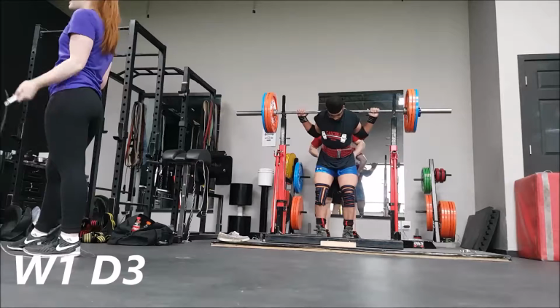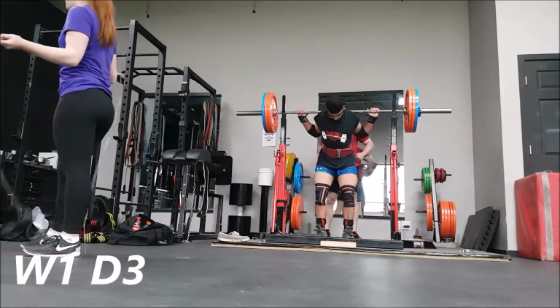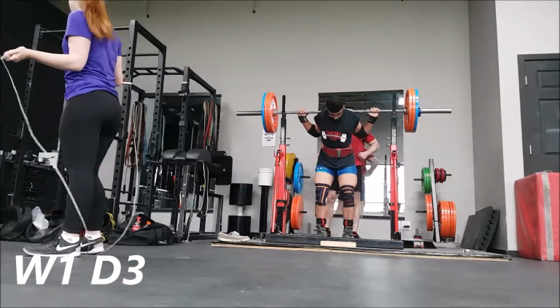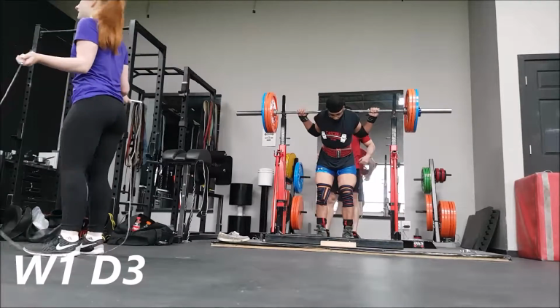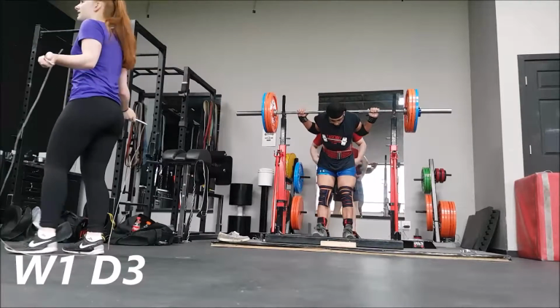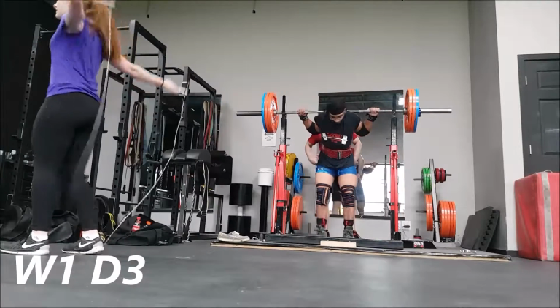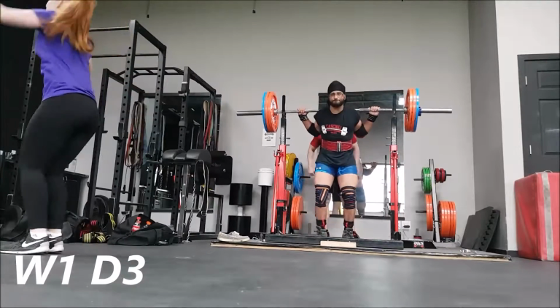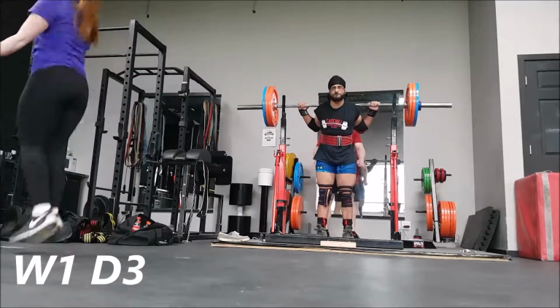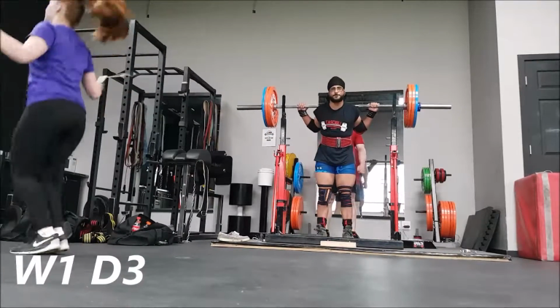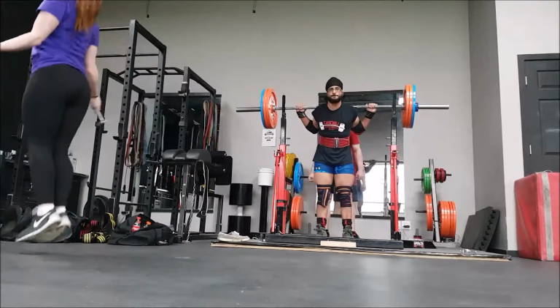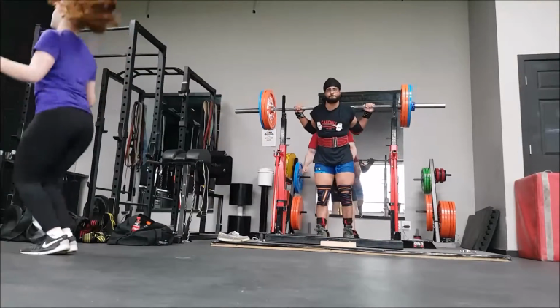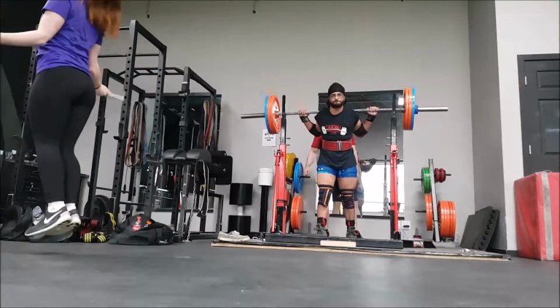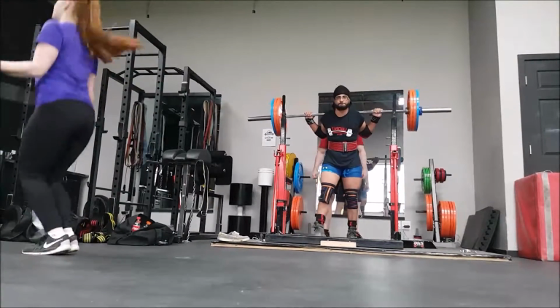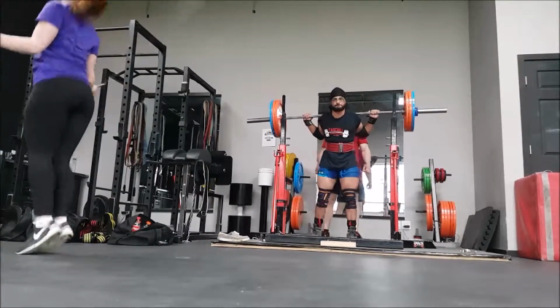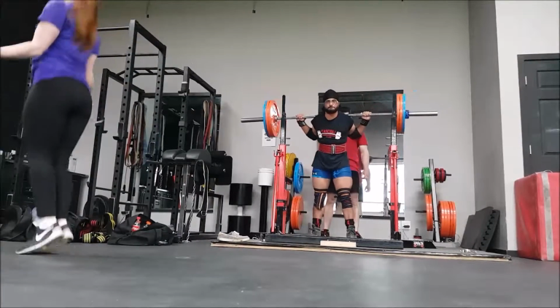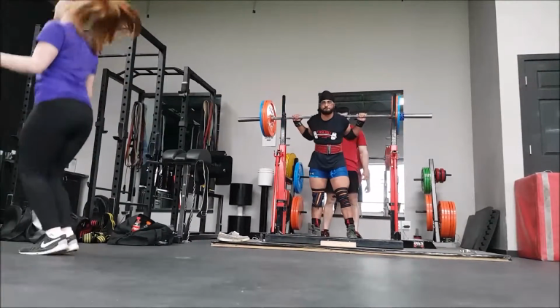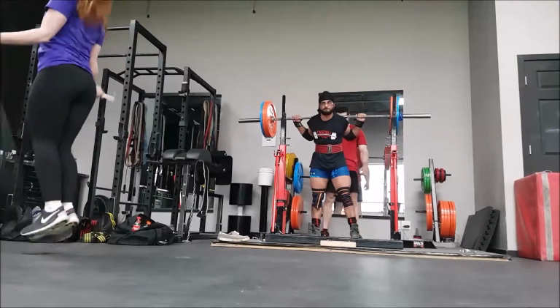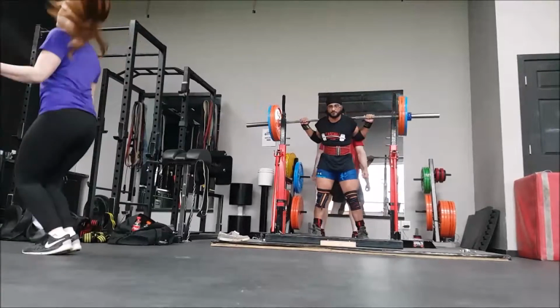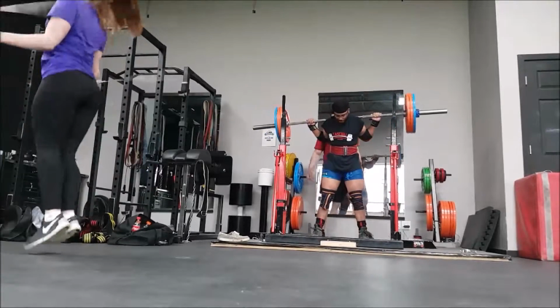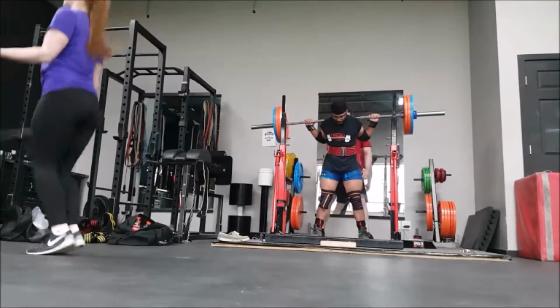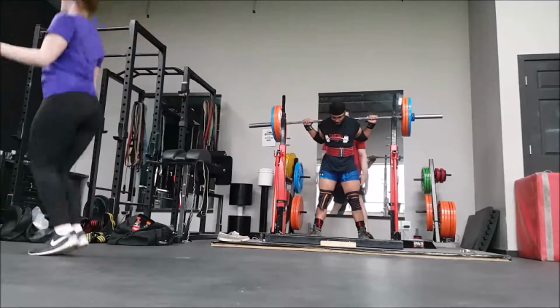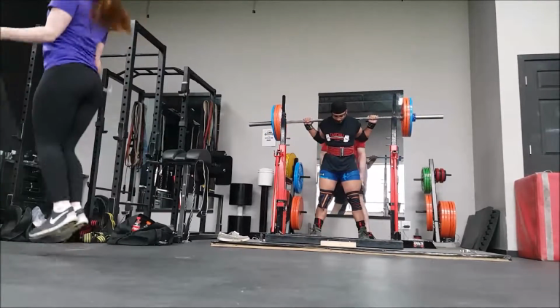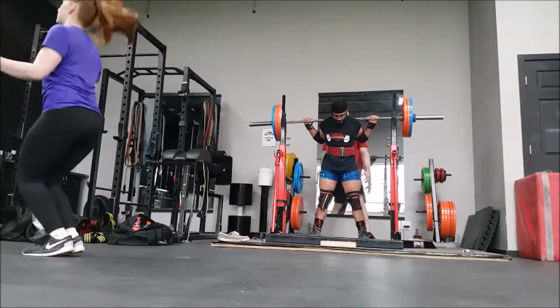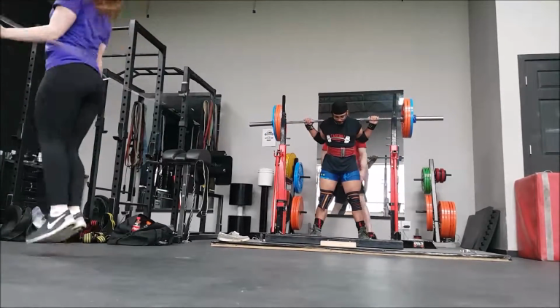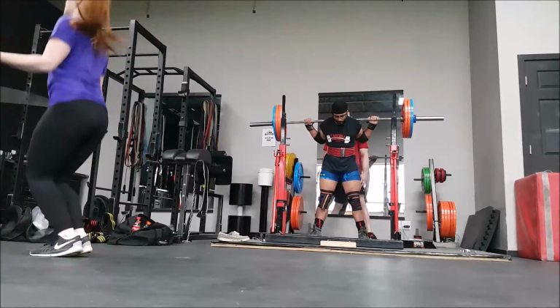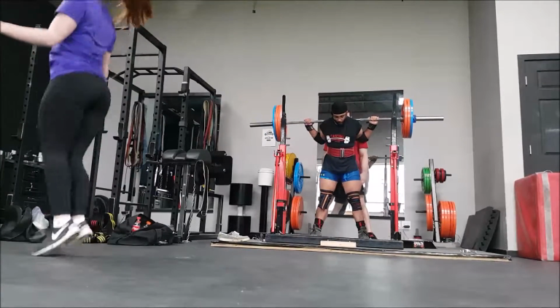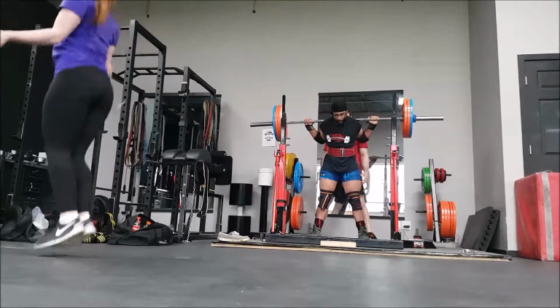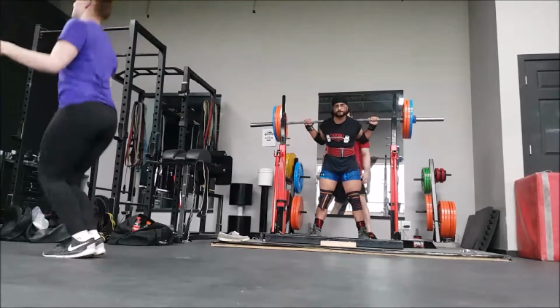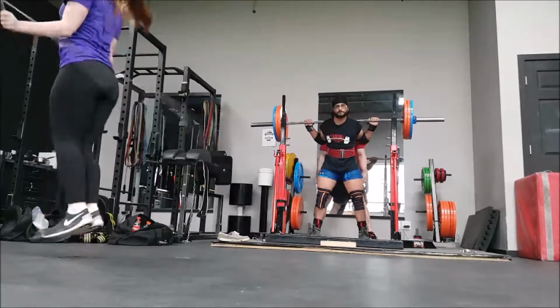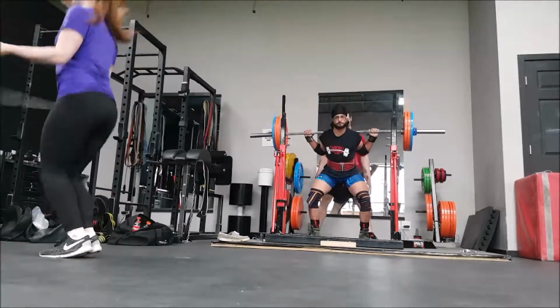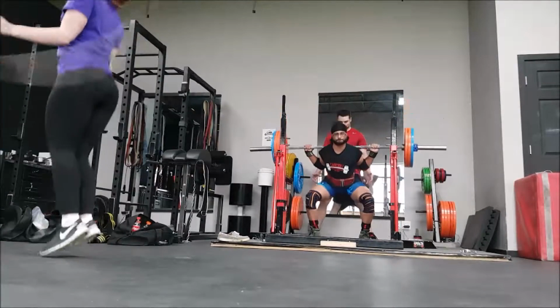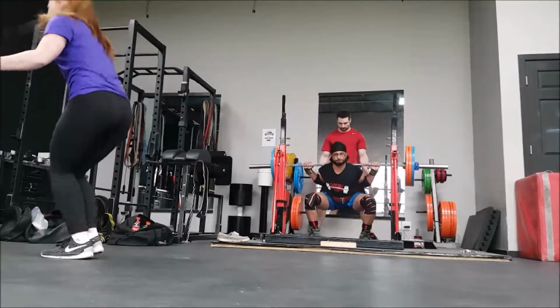Week one, day three. This was just some warm-up sets leading up to the top set of 167.5 for four reps in wraps.